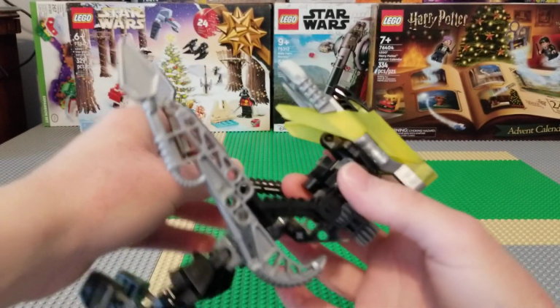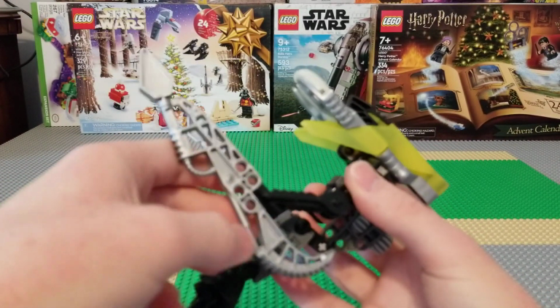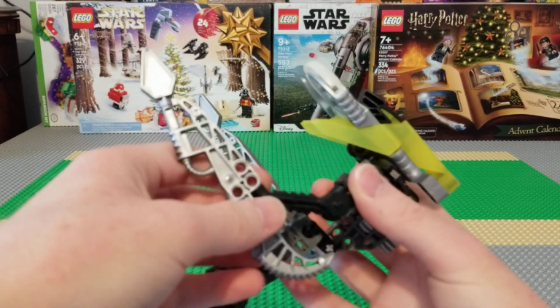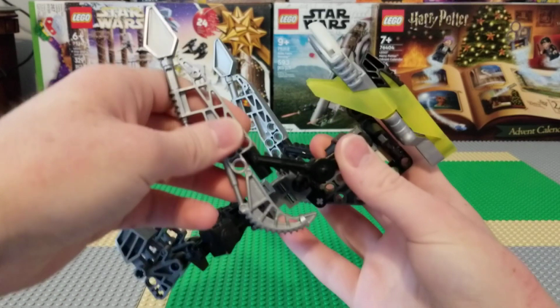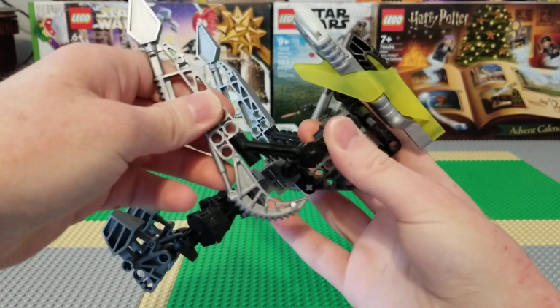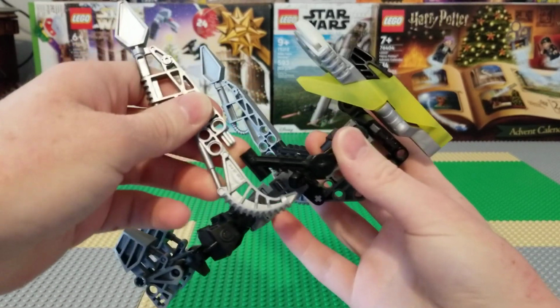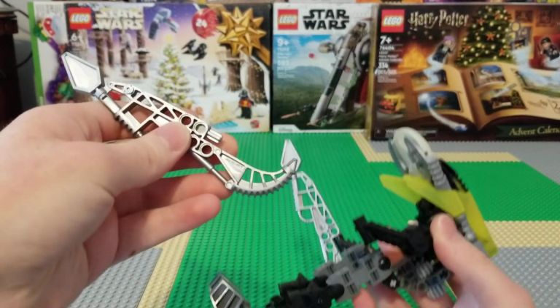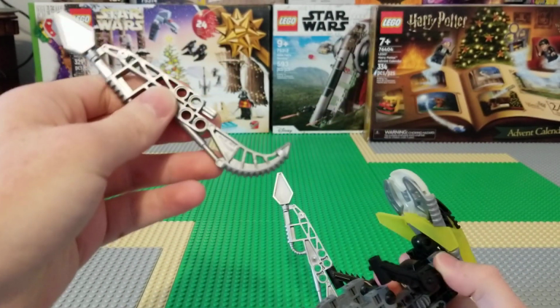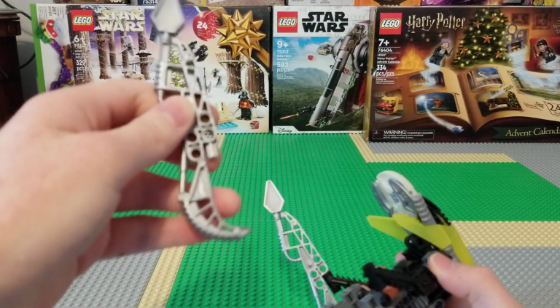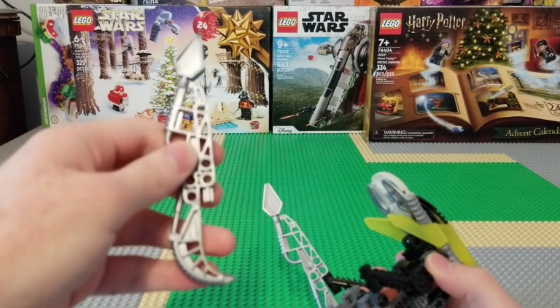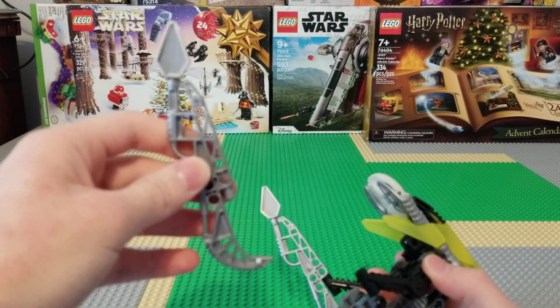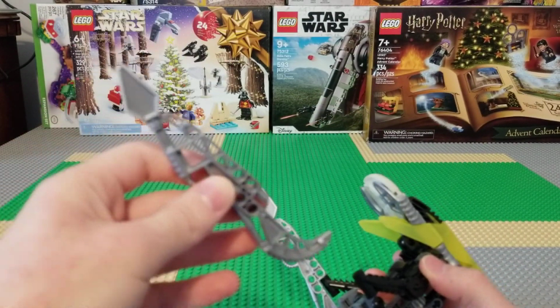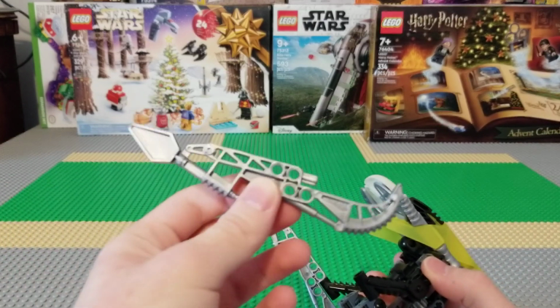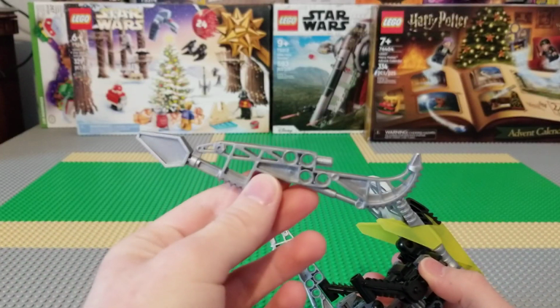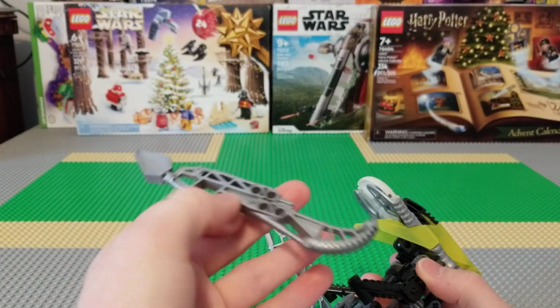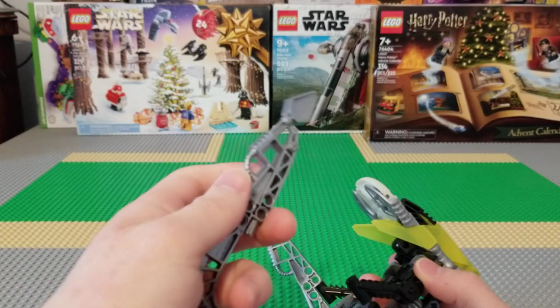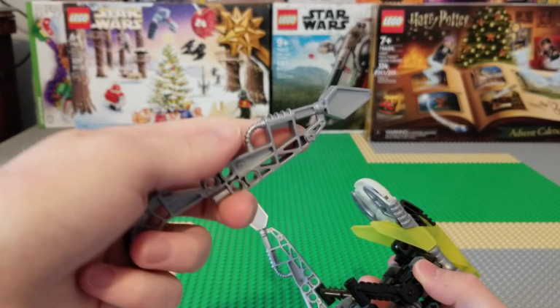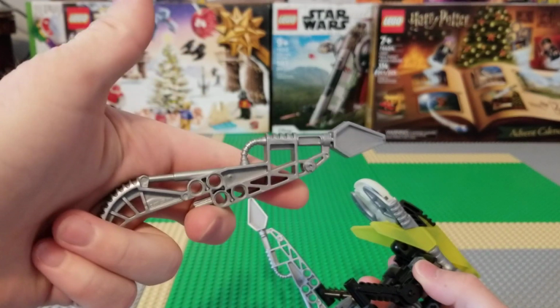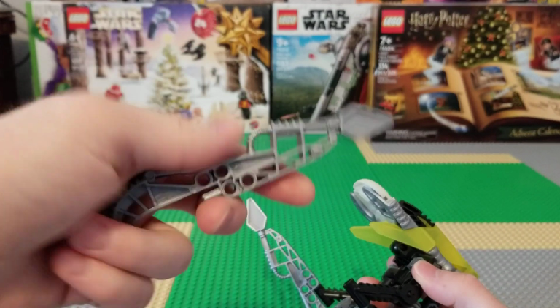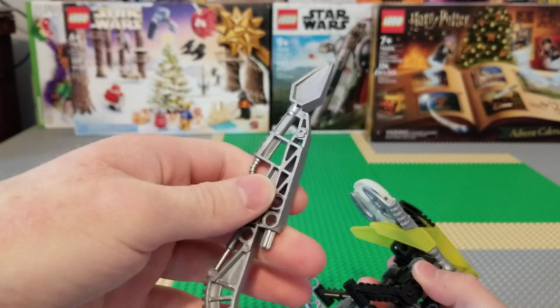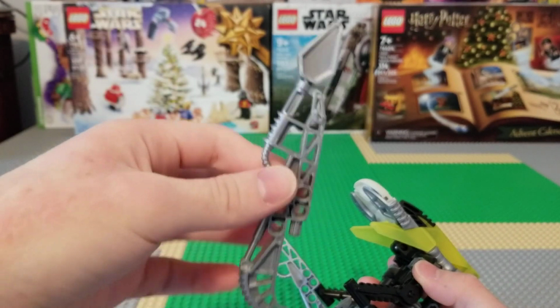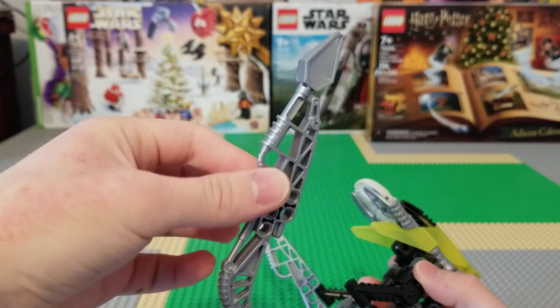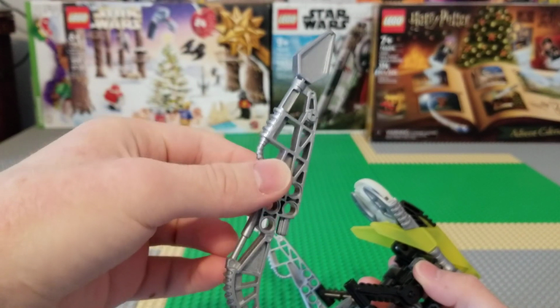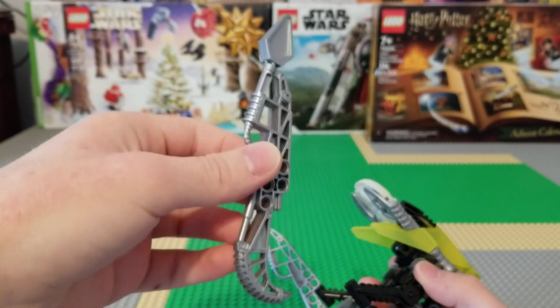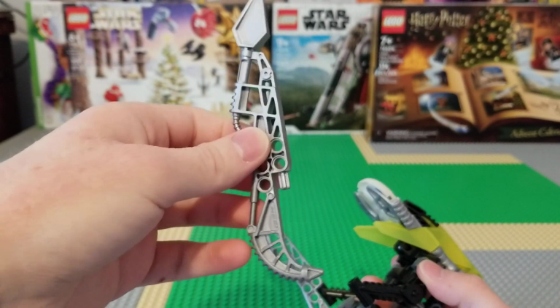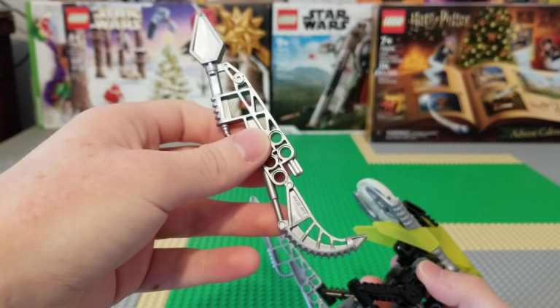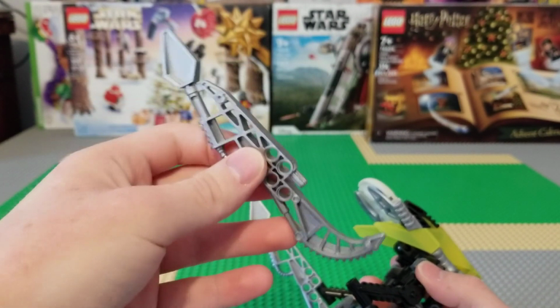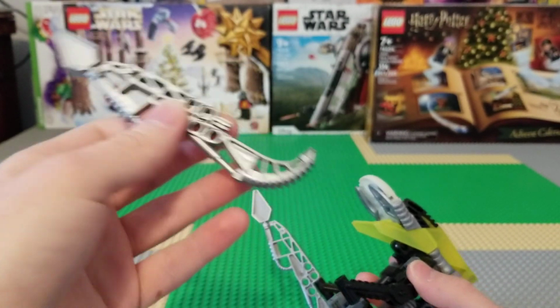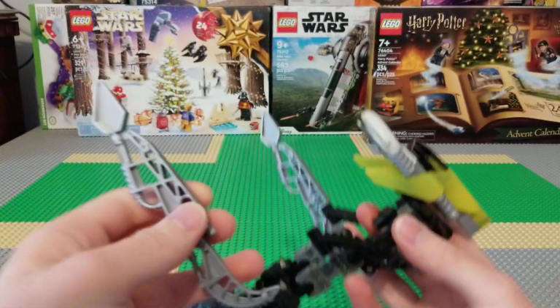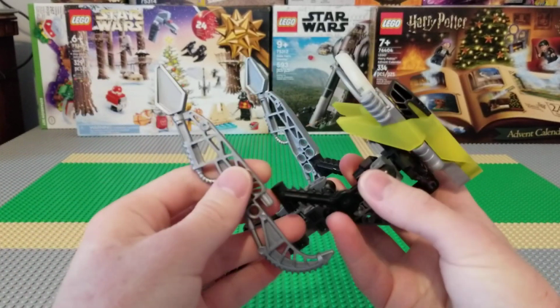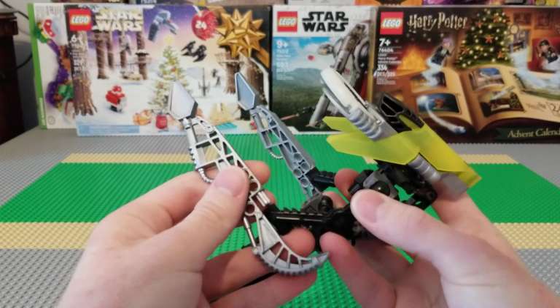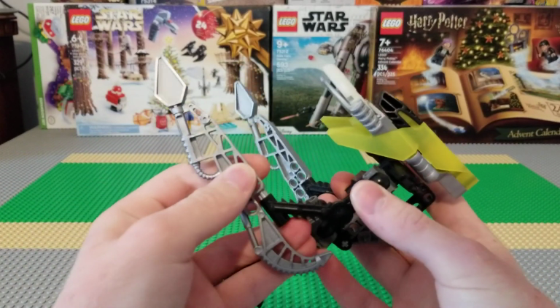Rorzak in particular — I might call him something wrong in this video. If I do, I'm sorry. He's got these really cool detailed weapons. I have no clue if they're exclusive or not, but you get two of them and they're really cool.